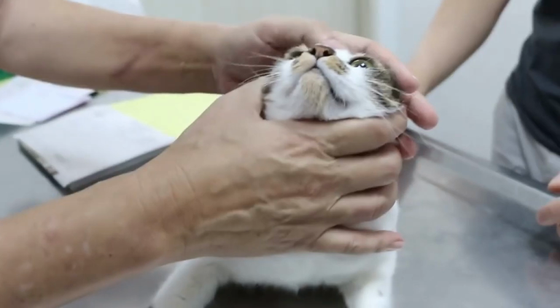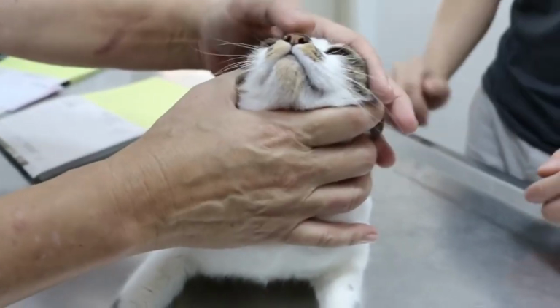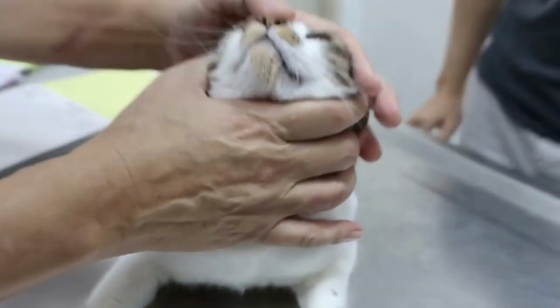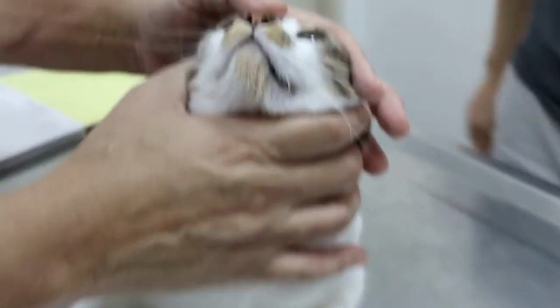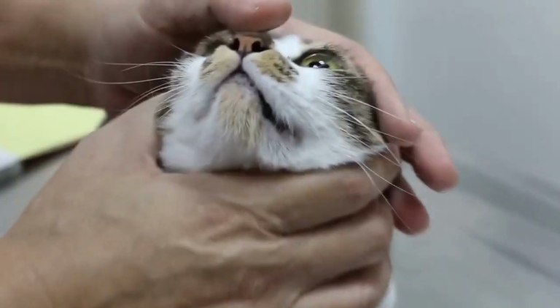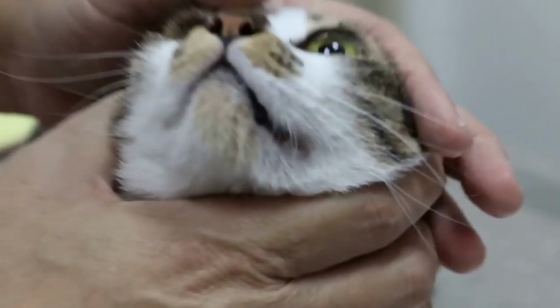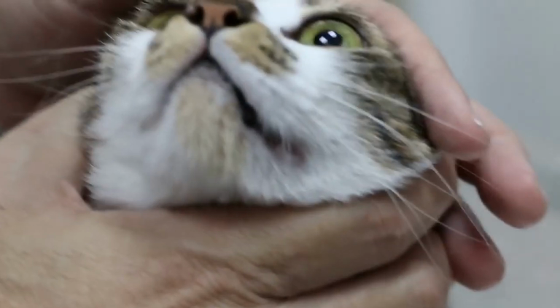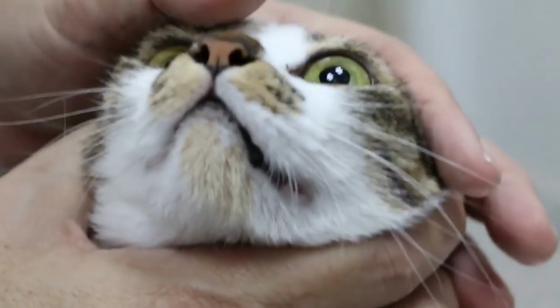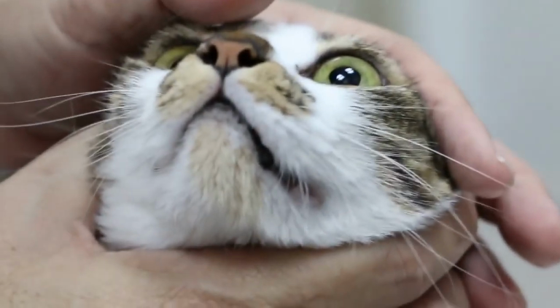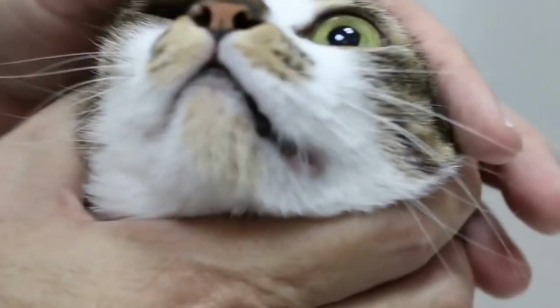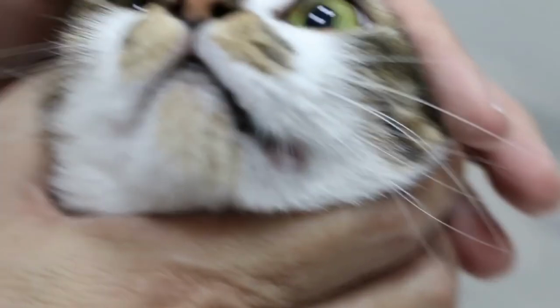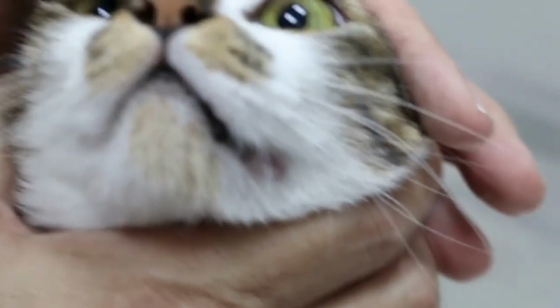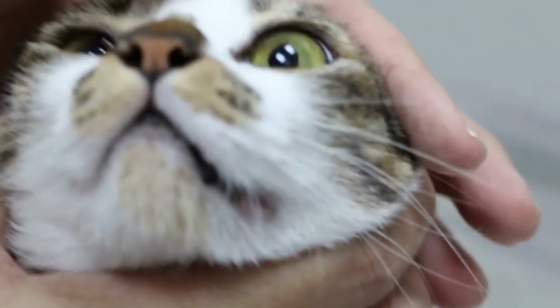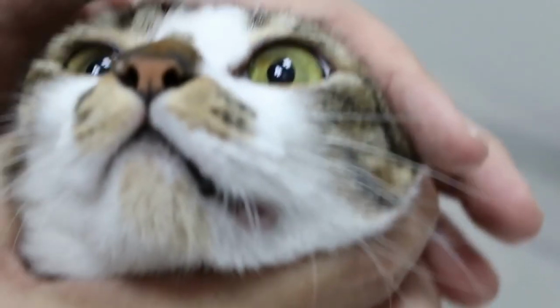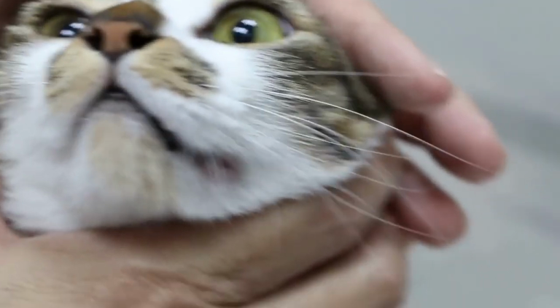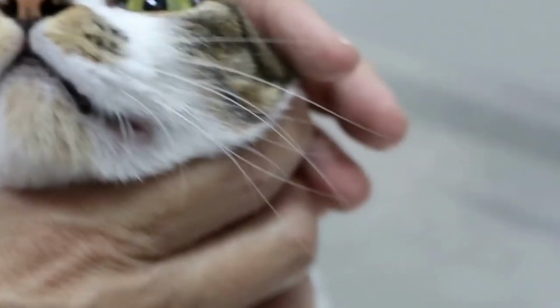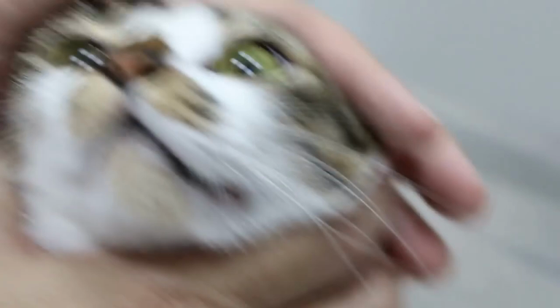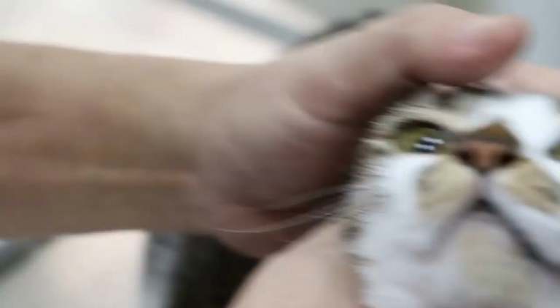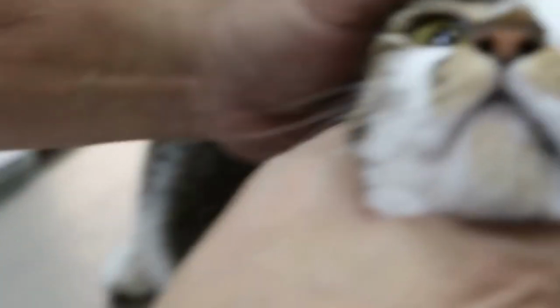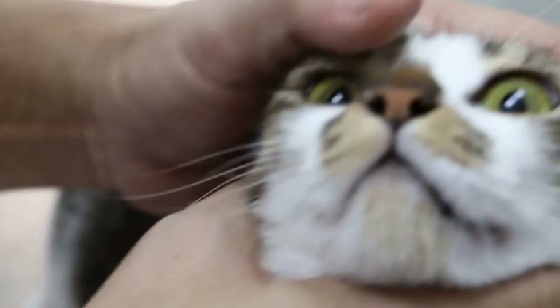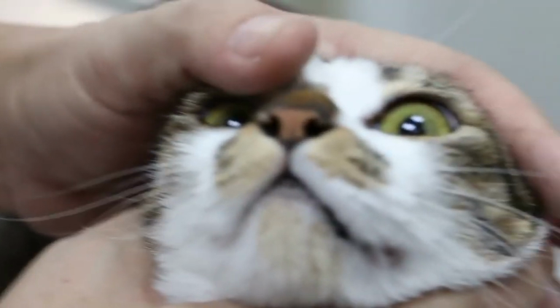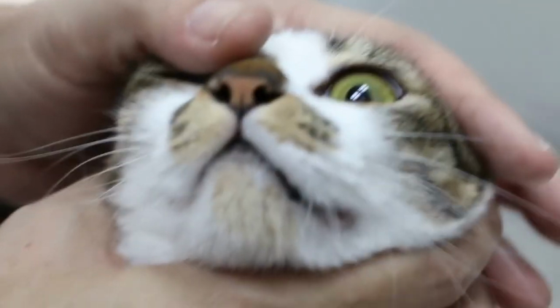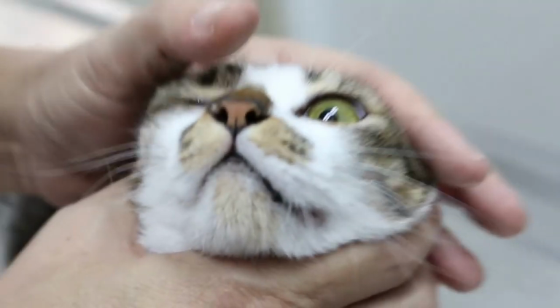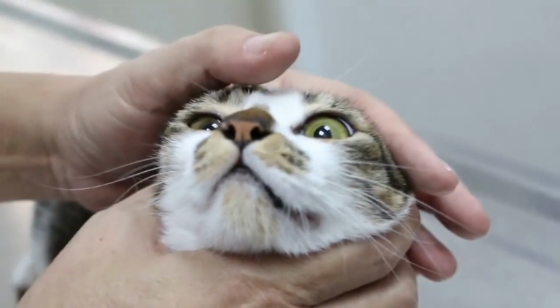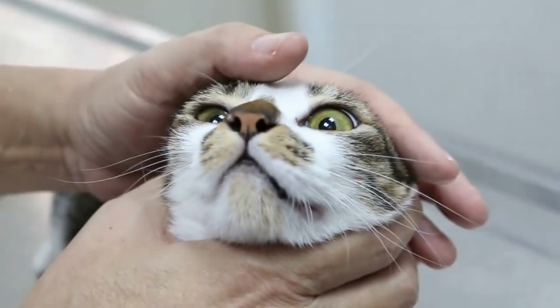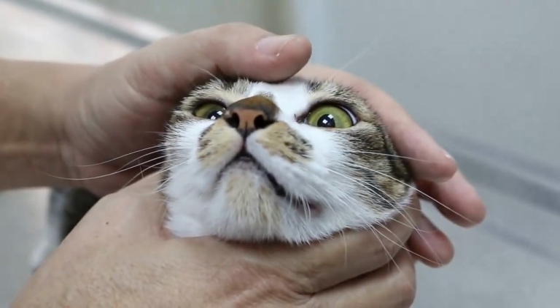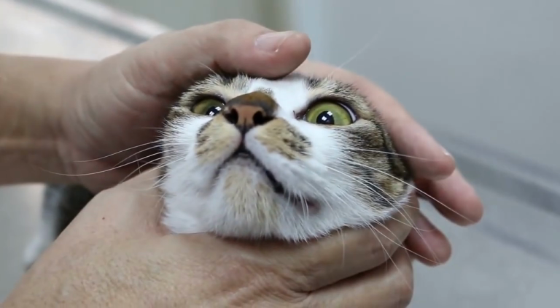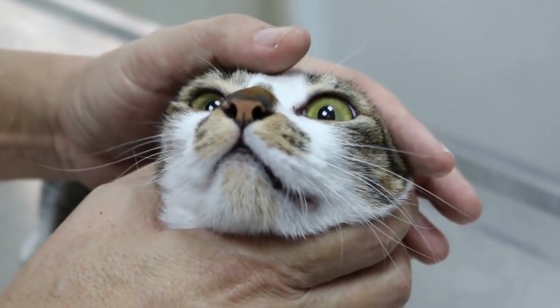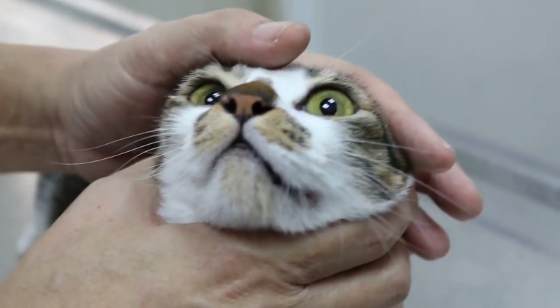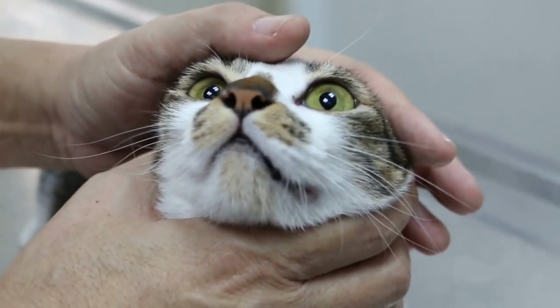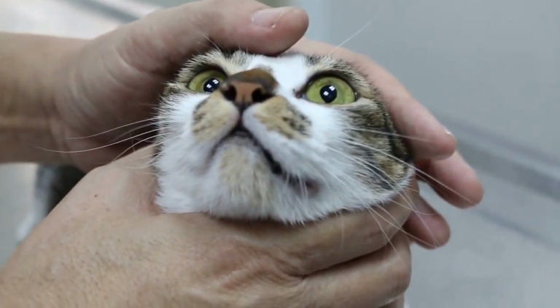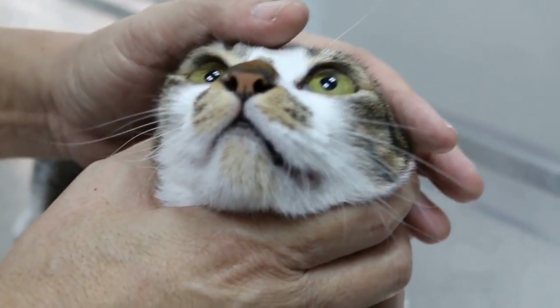This cat, one and a half years old, female, sterilized. Went to boarding for how many days?